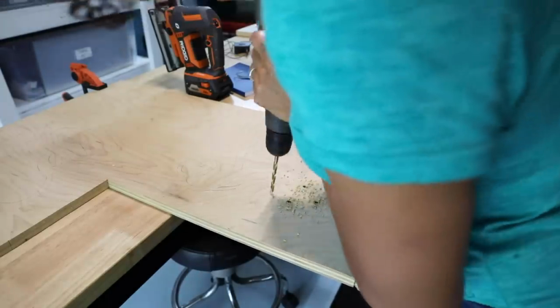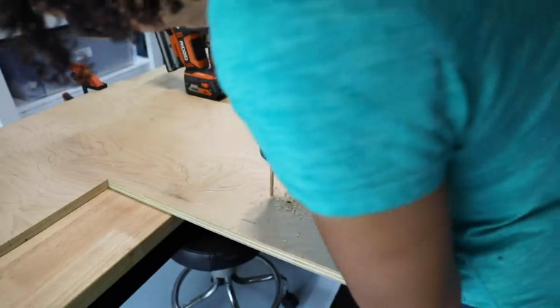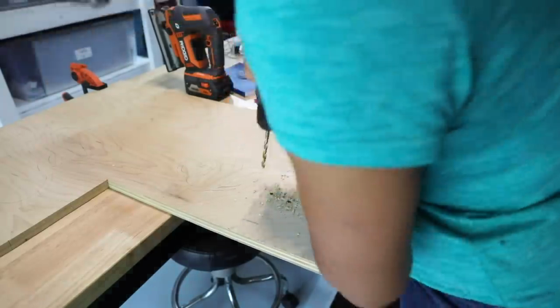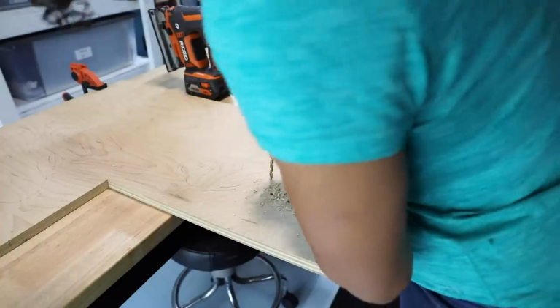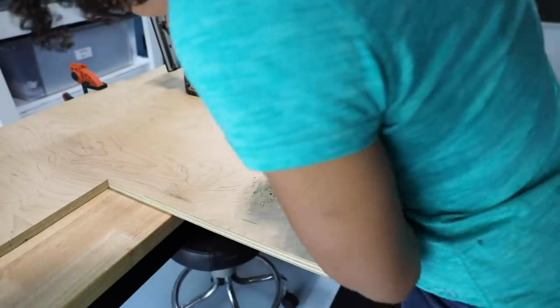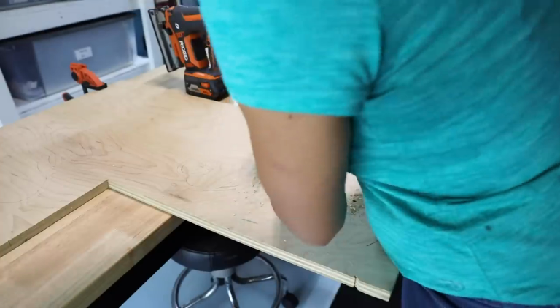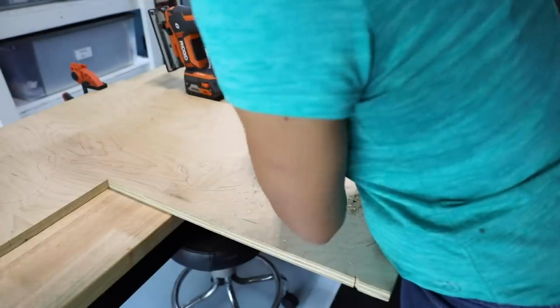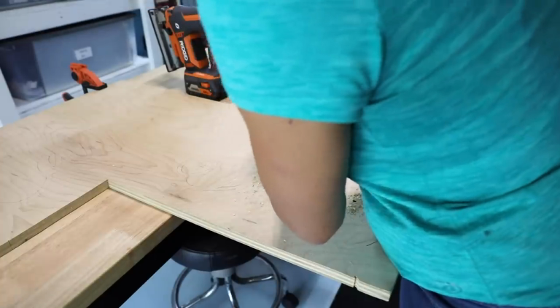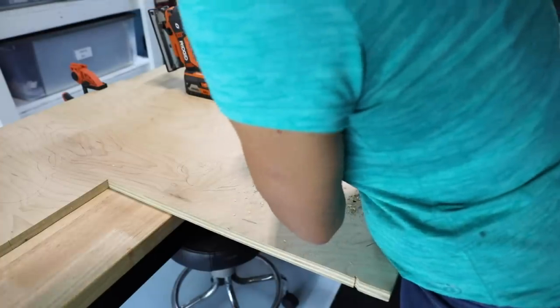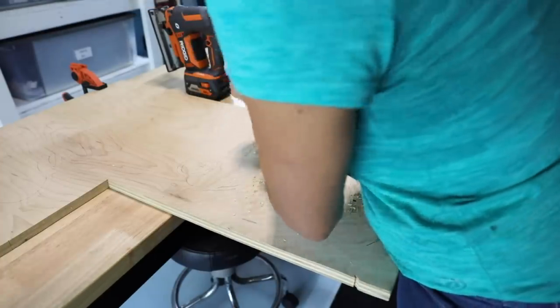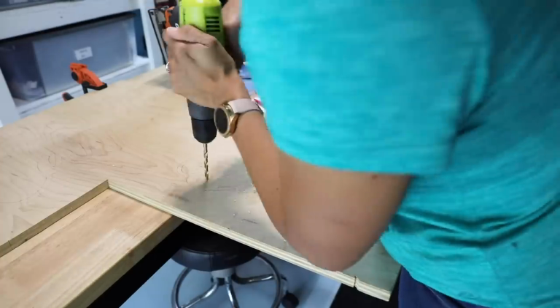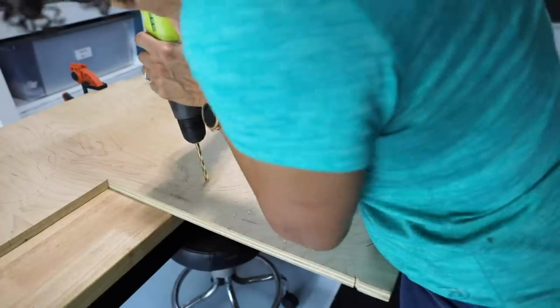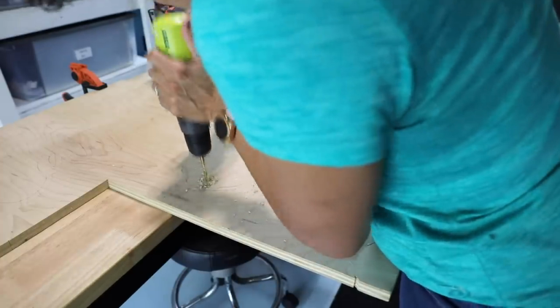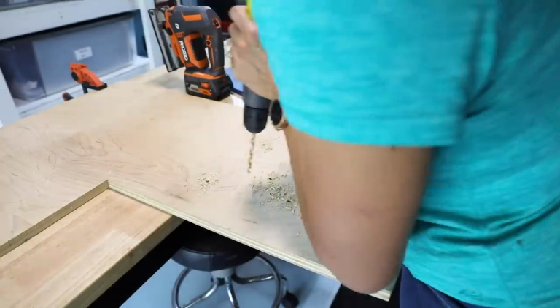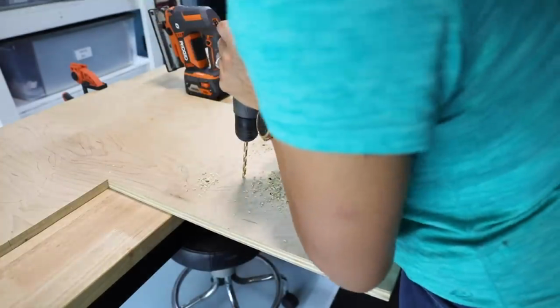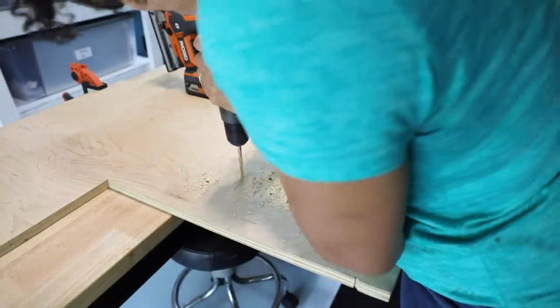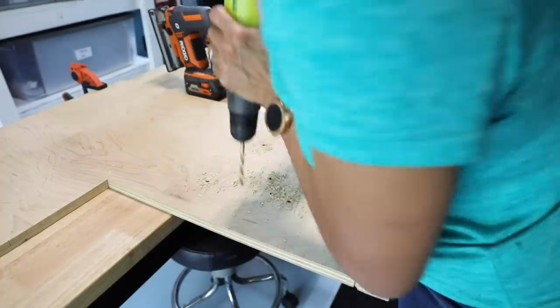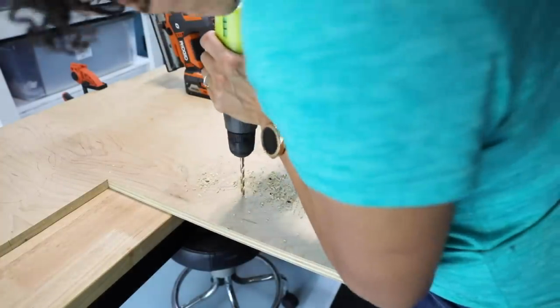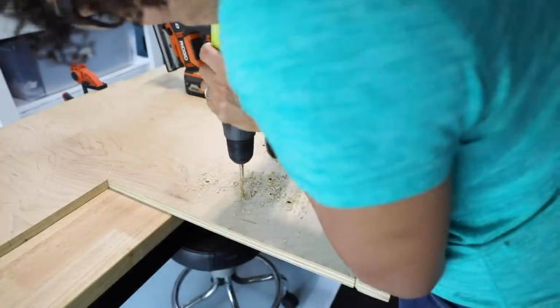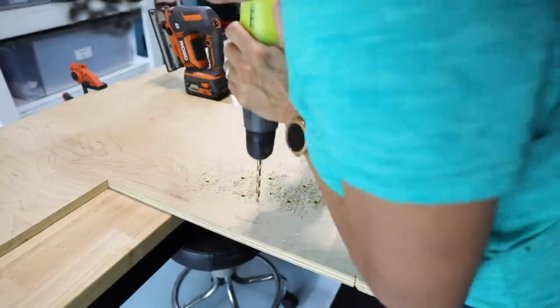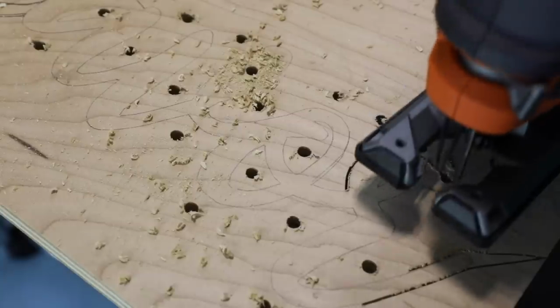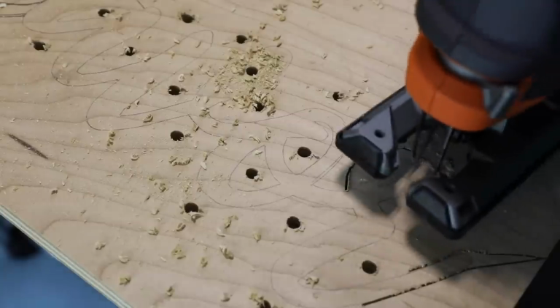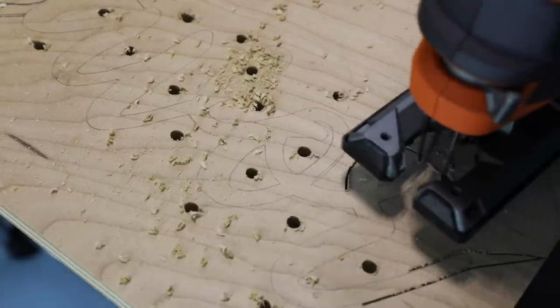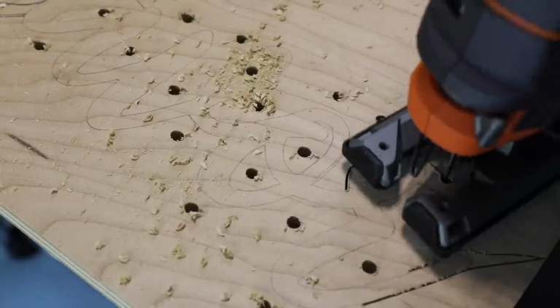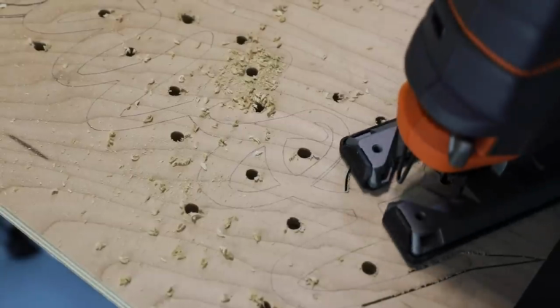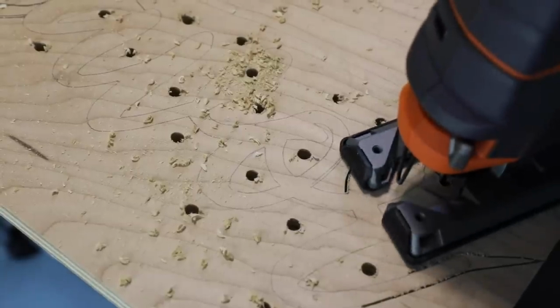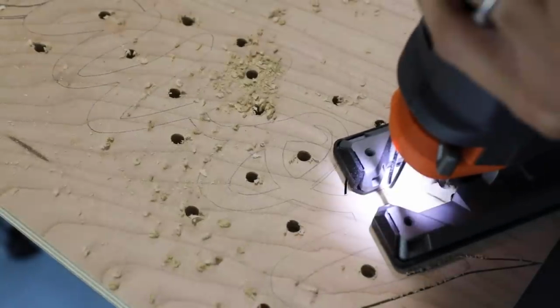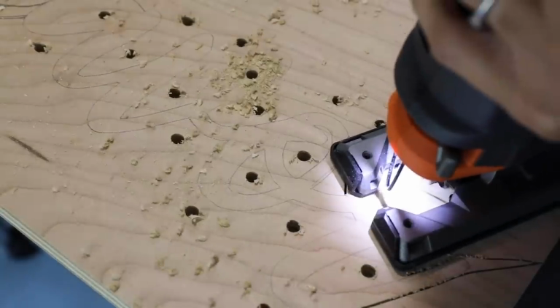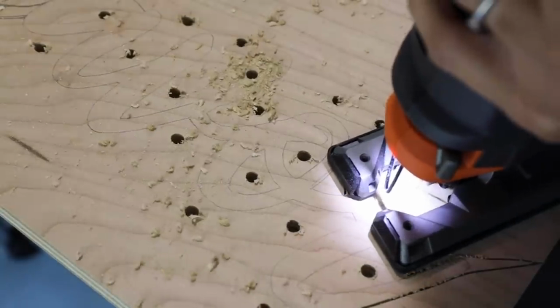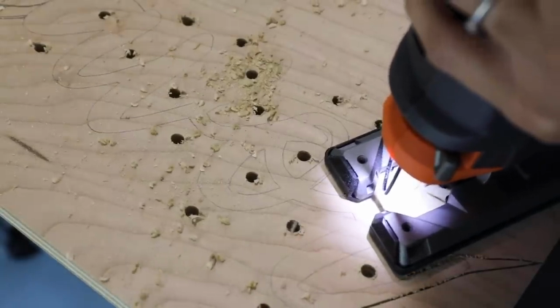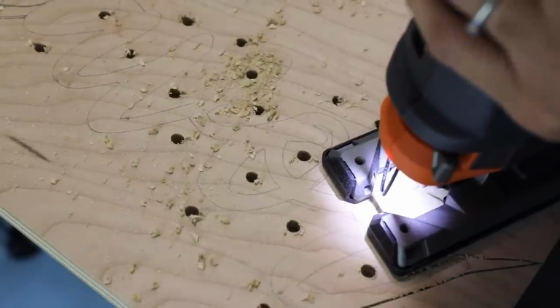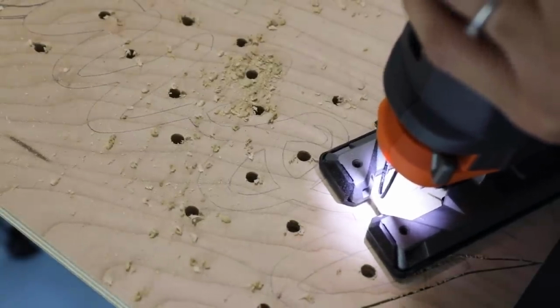I needed to use a drill and drill bits to do pilot holes. Let me tell you why this is important — that jigsaw blade will fit right there in that hole so that you can get close to where you need to cut. Just be careful. Don't cut your word.